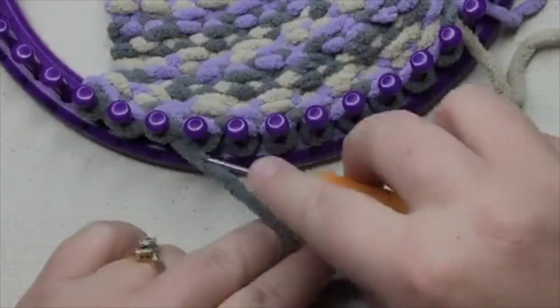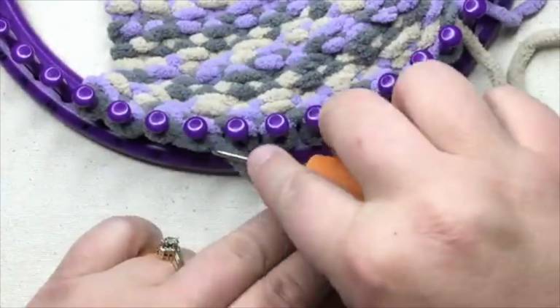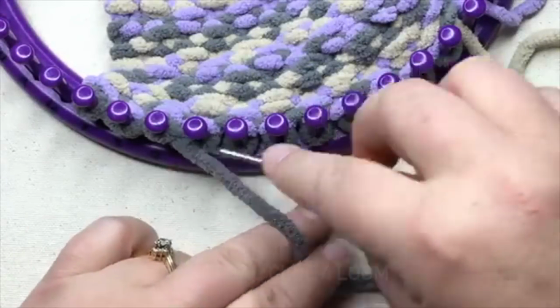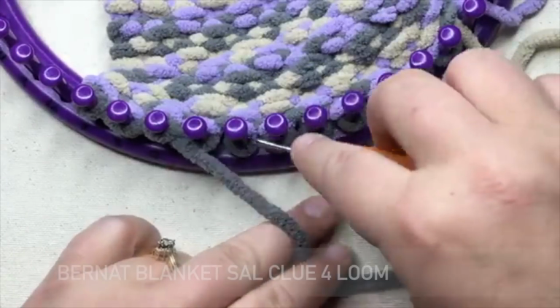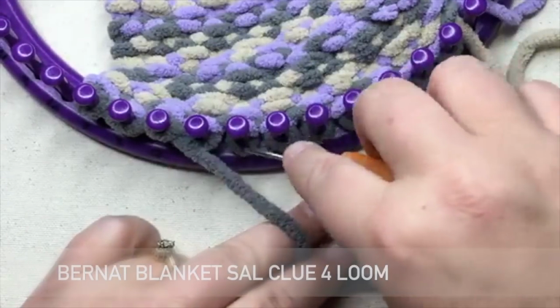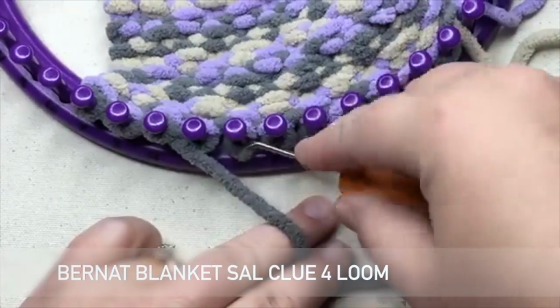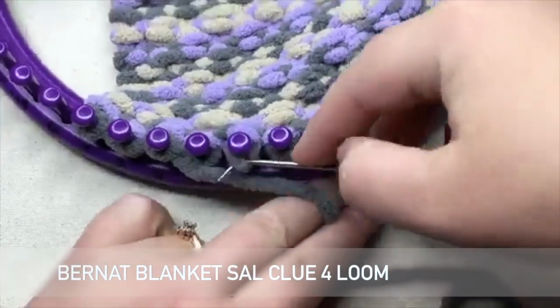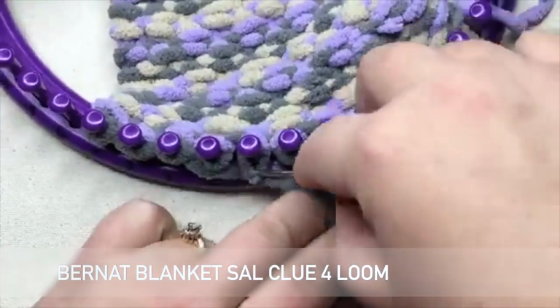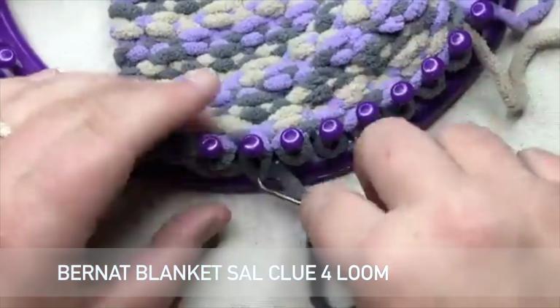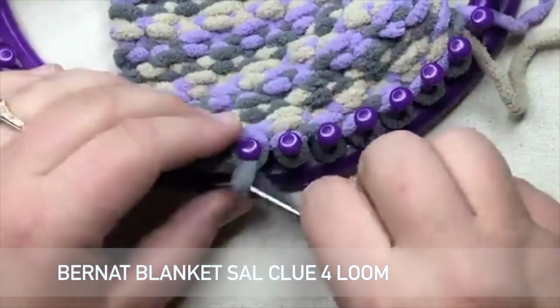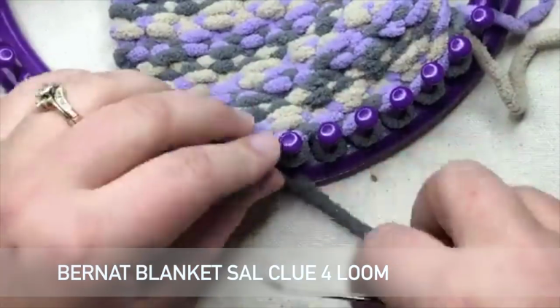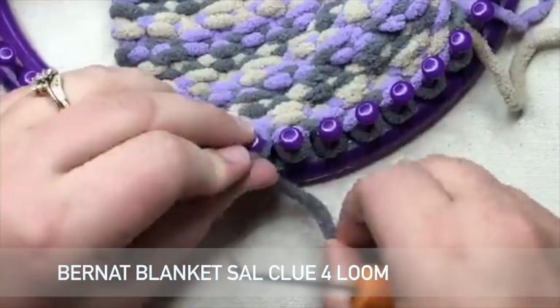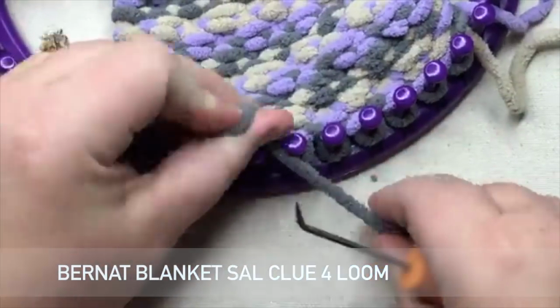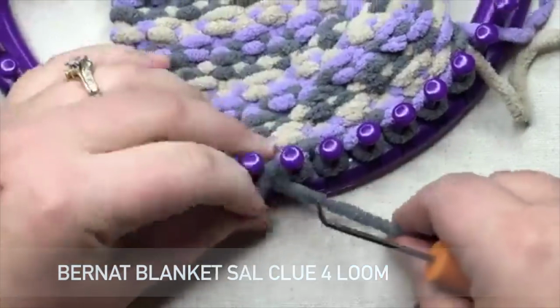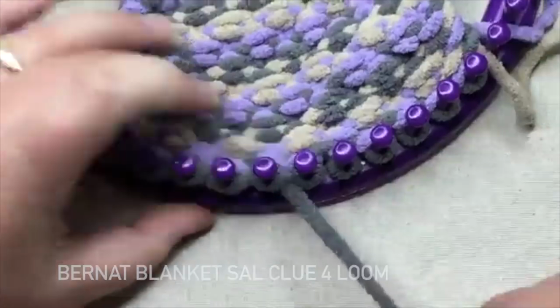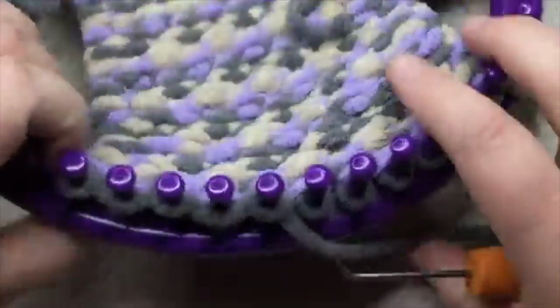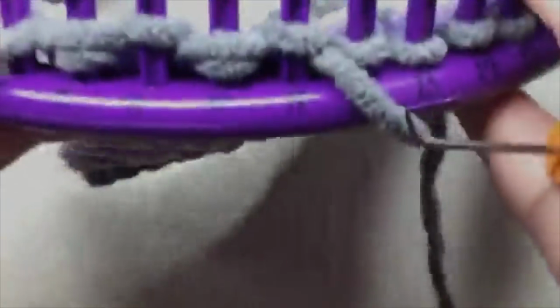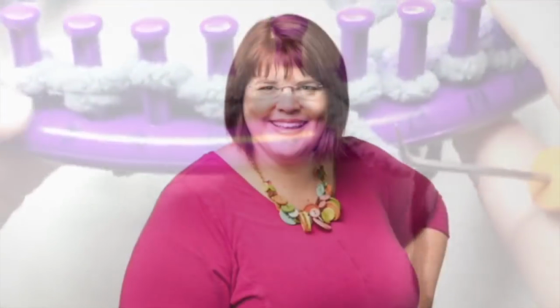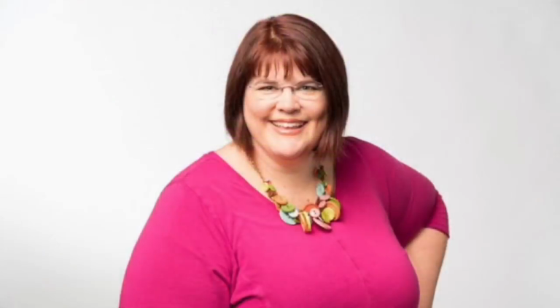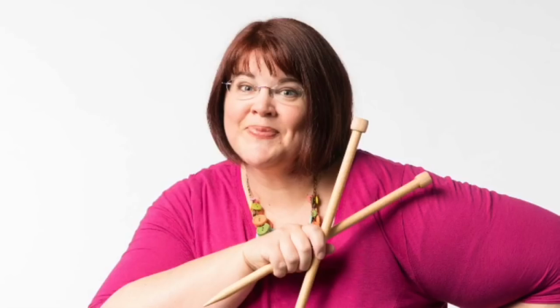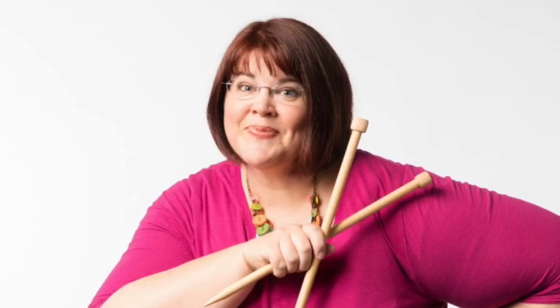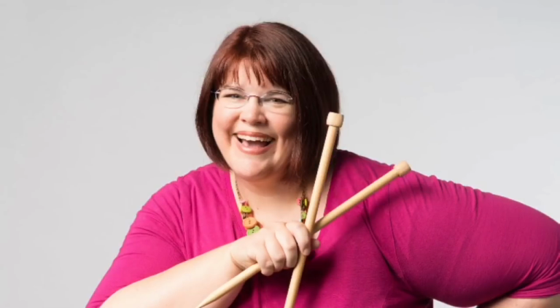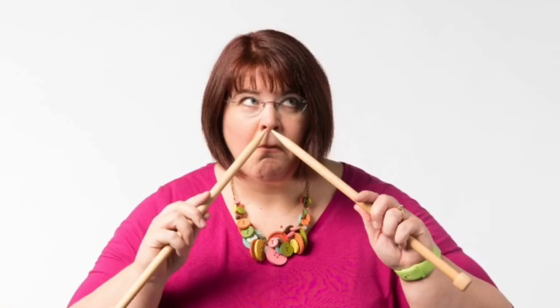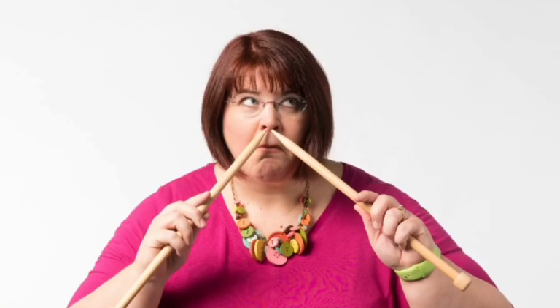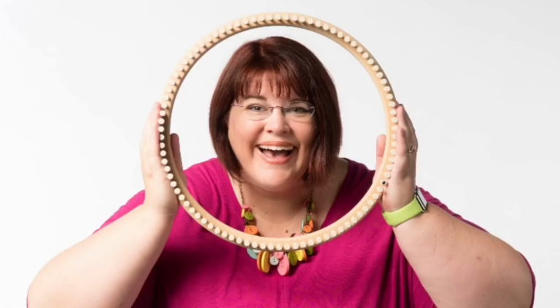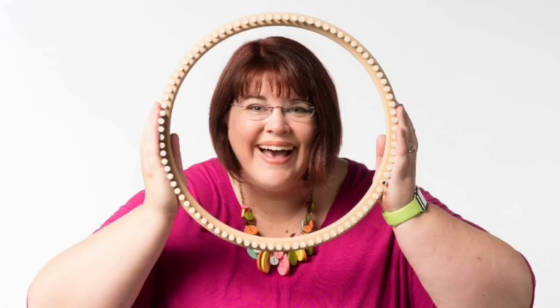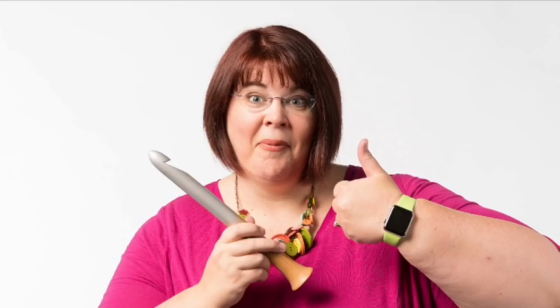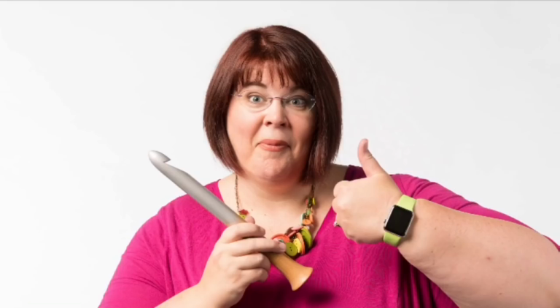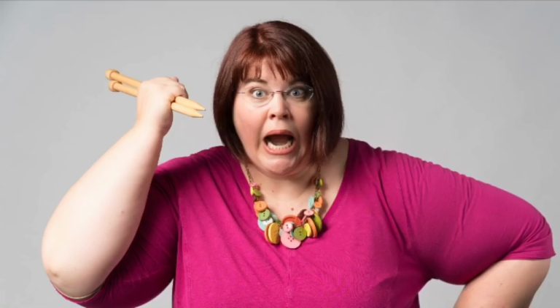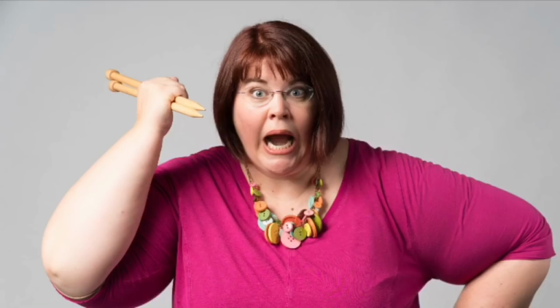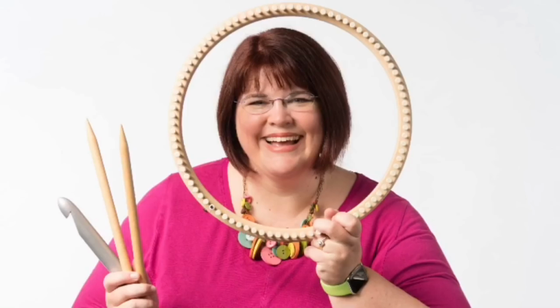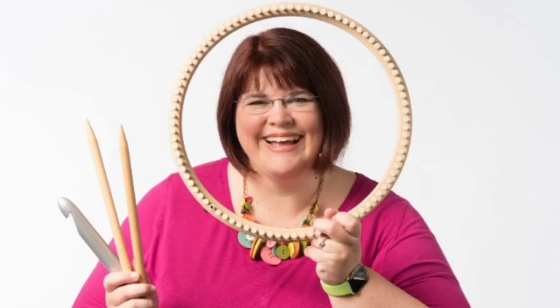Let's work on today's technique. For more information, click on the link below. Welcome to GoodKnit Kisses. We're all about helping you stitch your love and love your stitches.